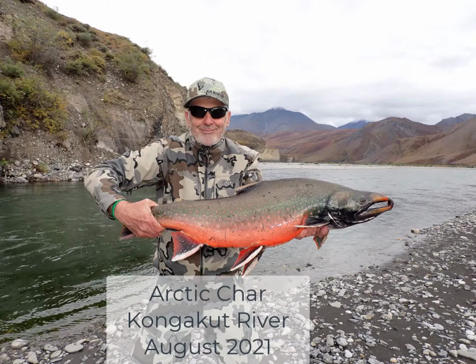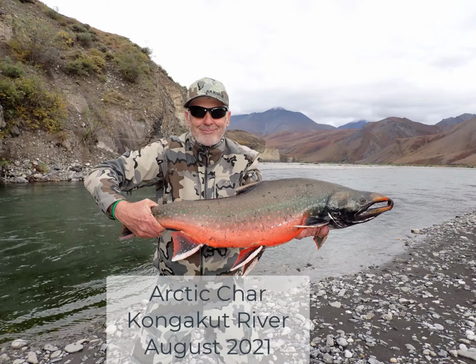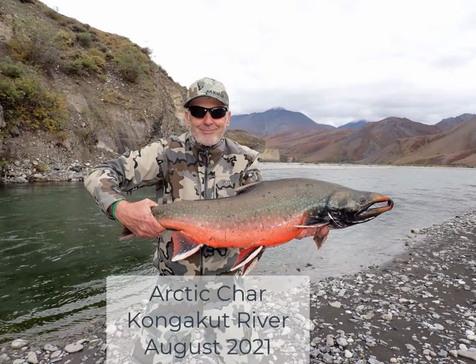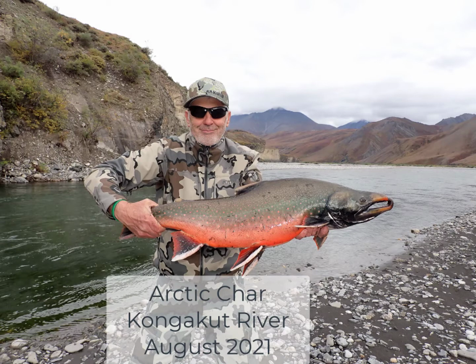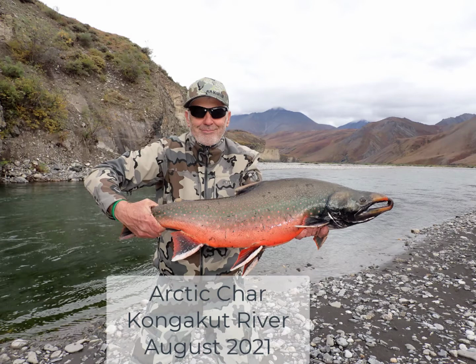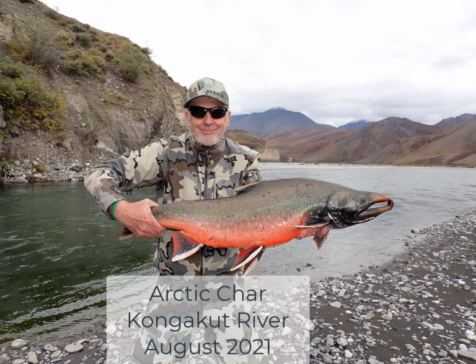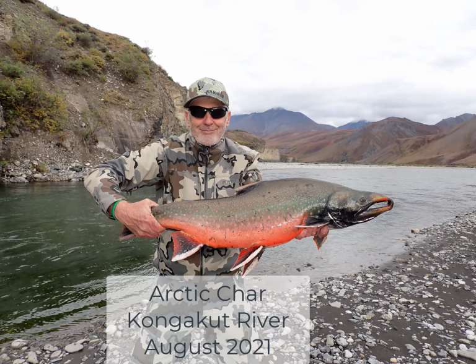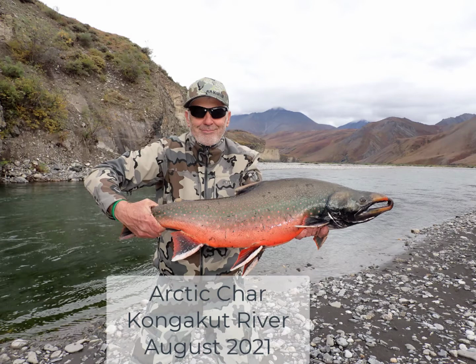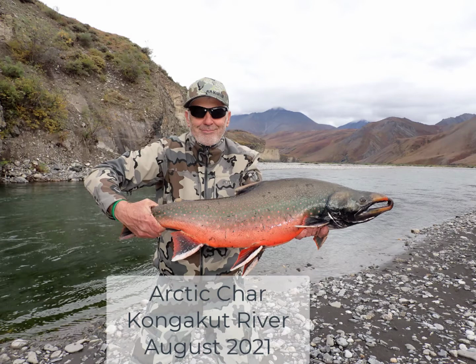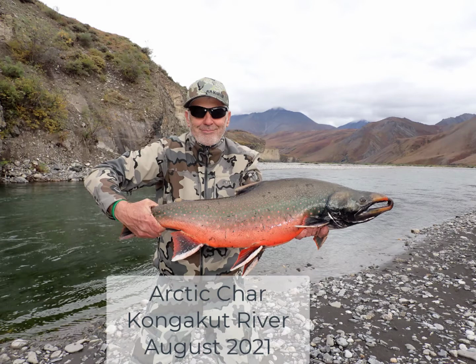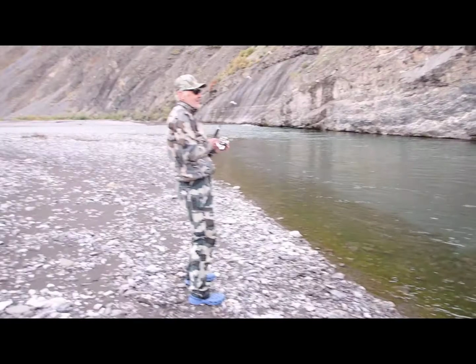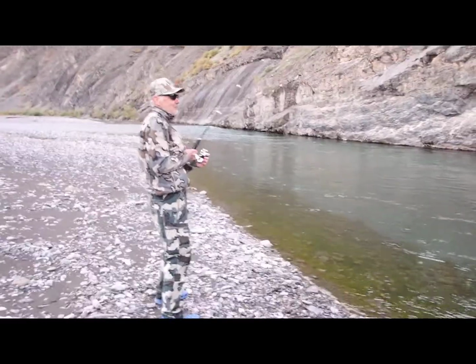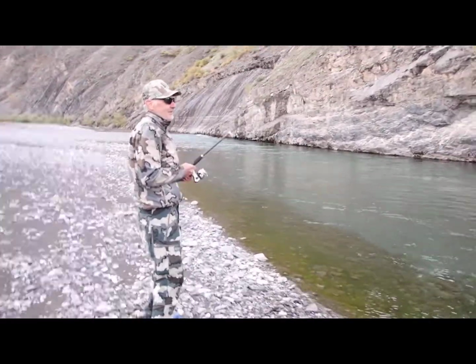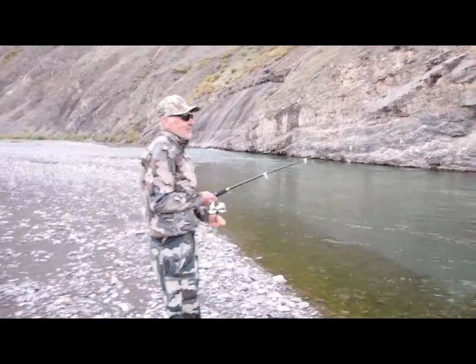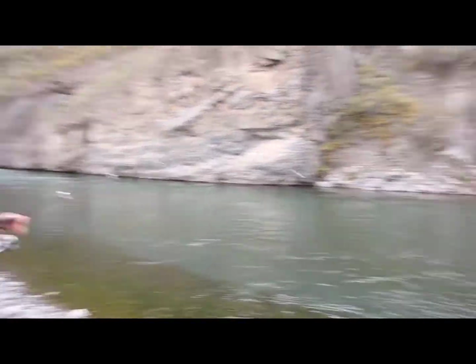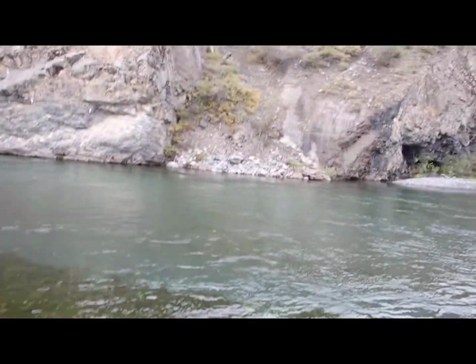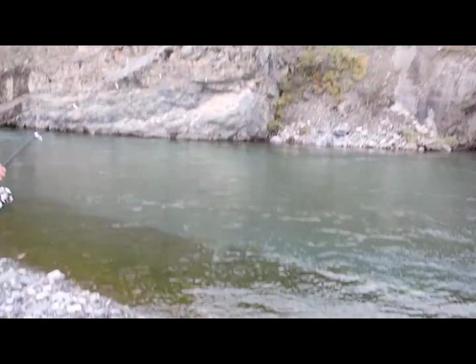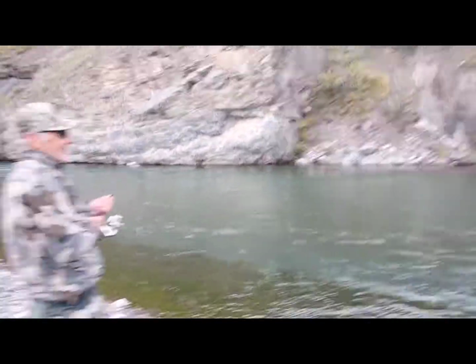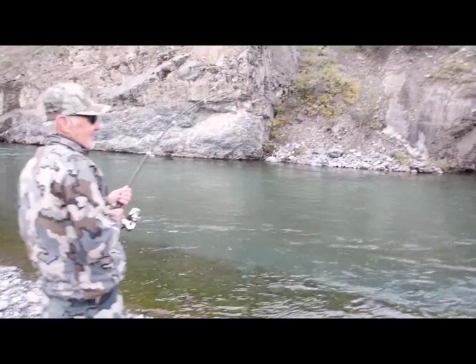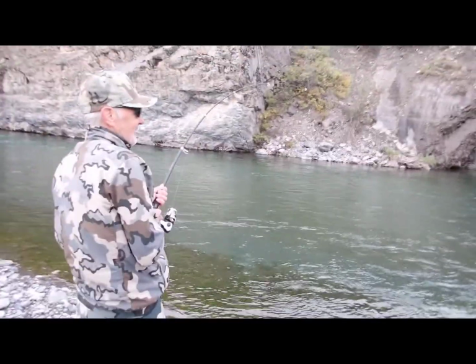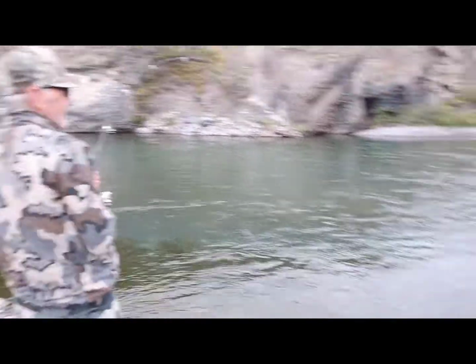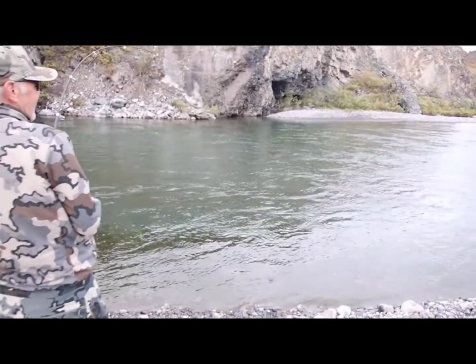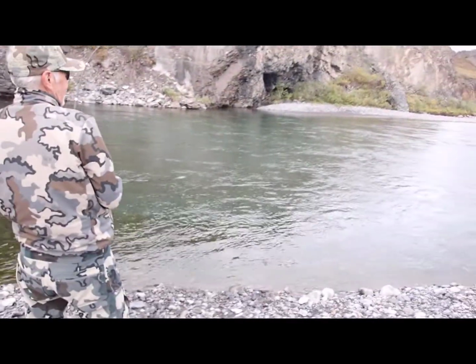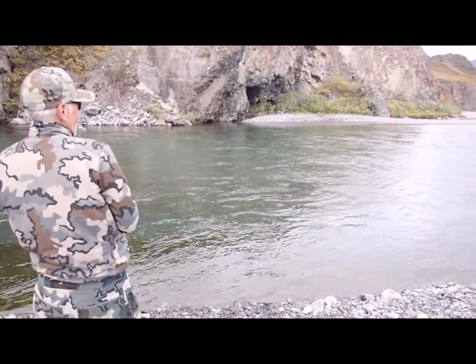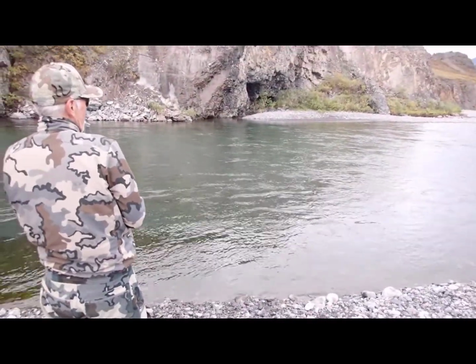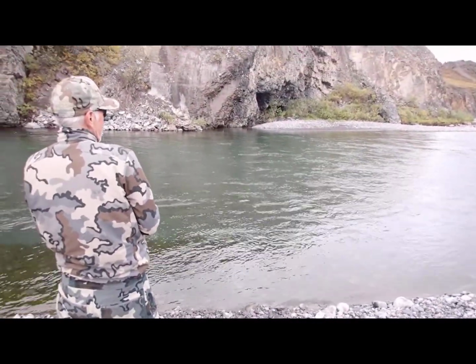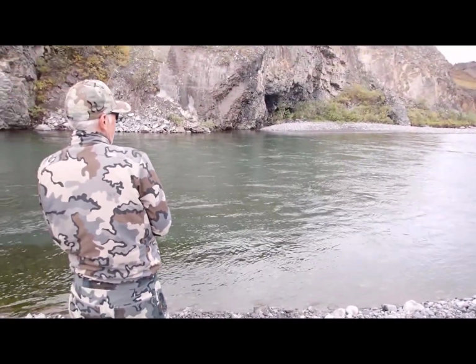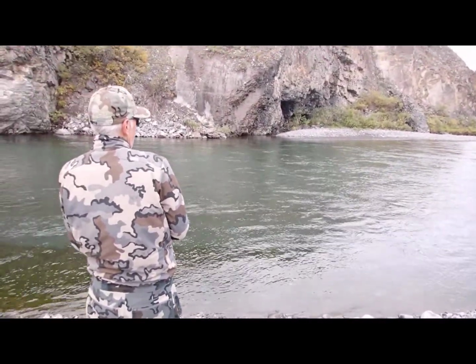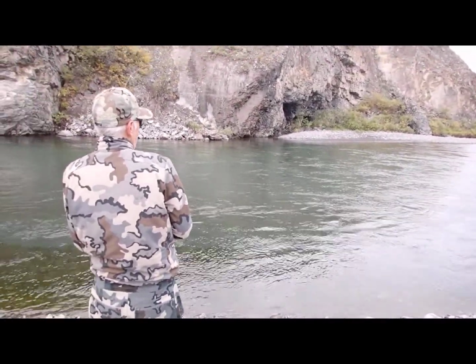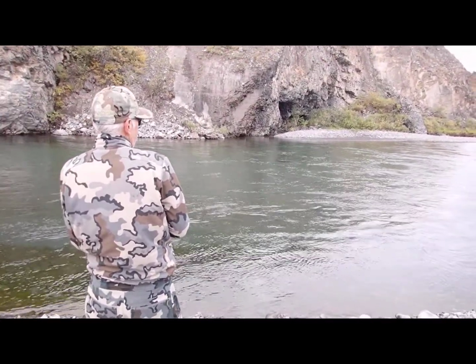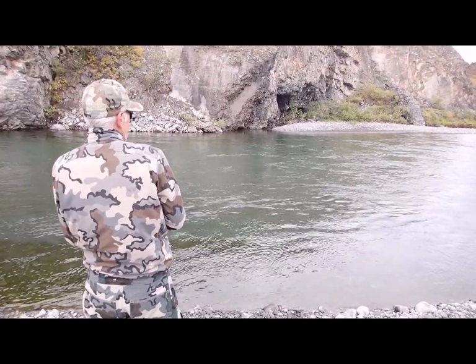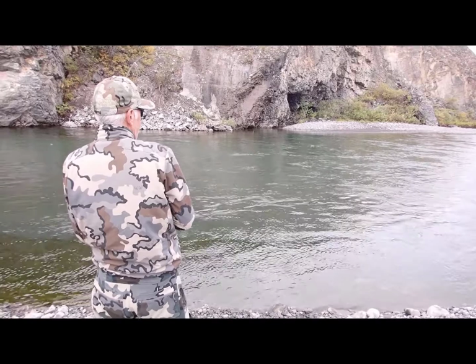We decided to catch some fish for dinner. We did not eat this one — we're videoing this. This is the 10-pounder we're after, this is the big red male. Slowly increase pressure up and then reel down.